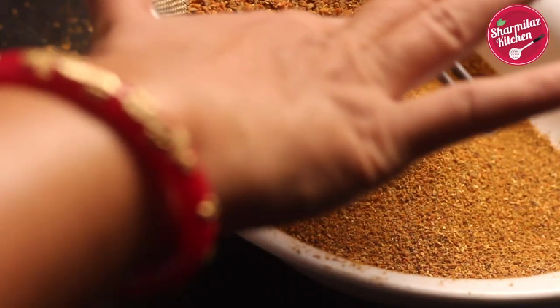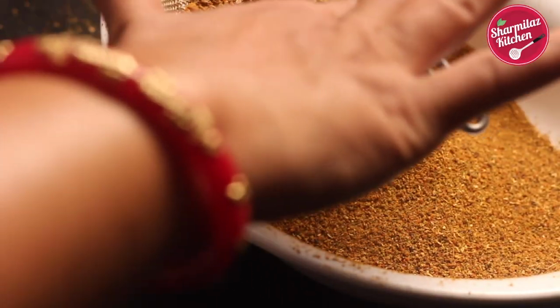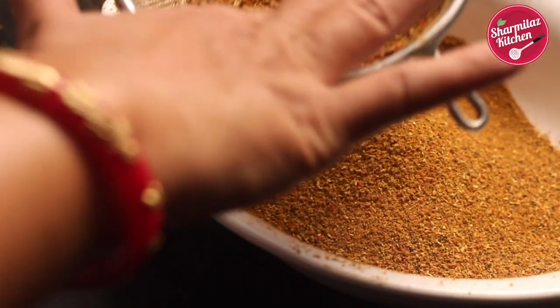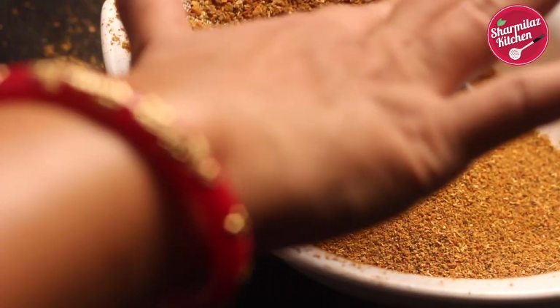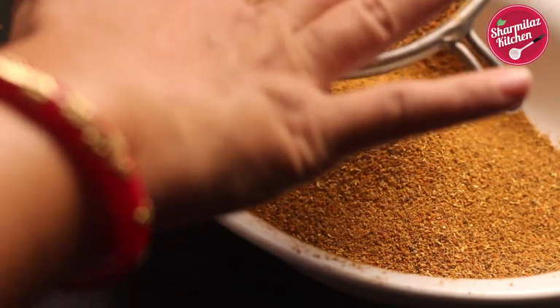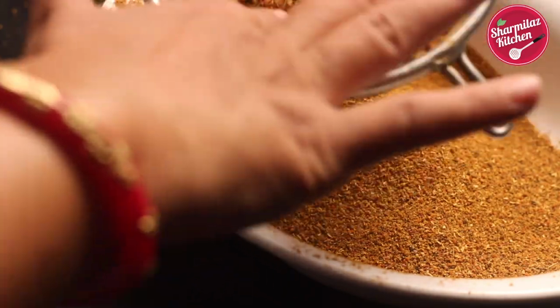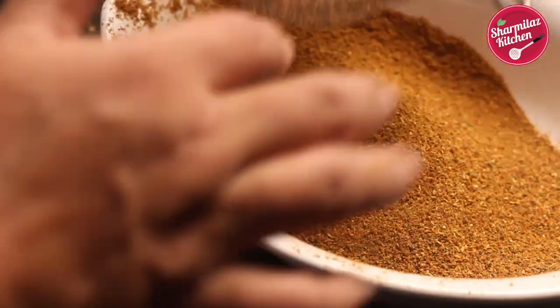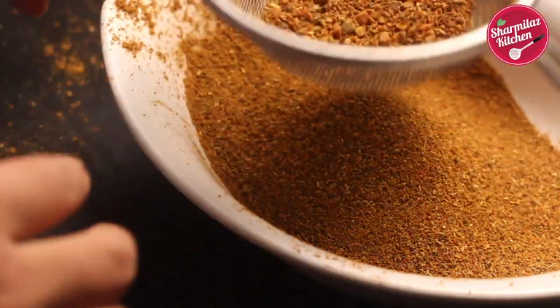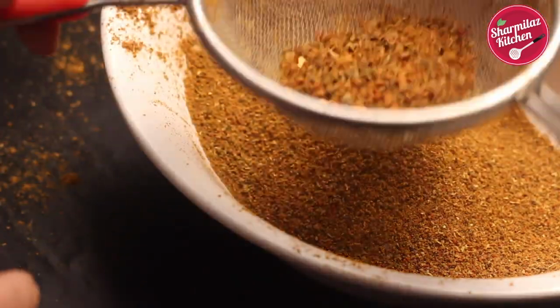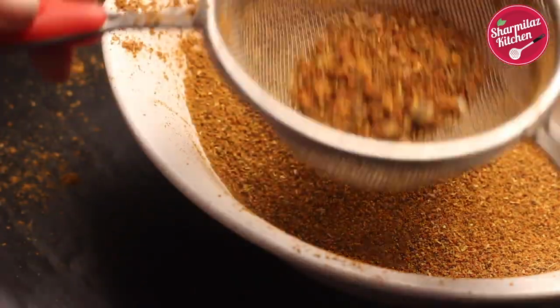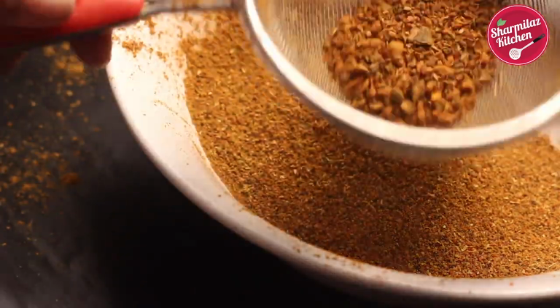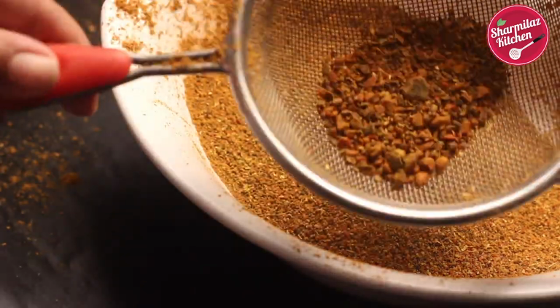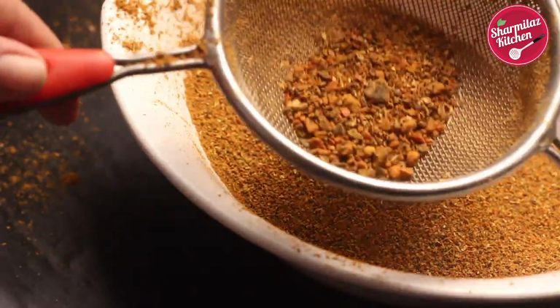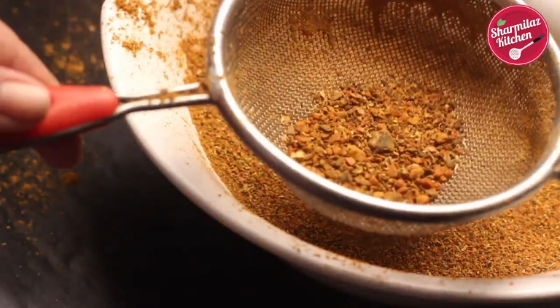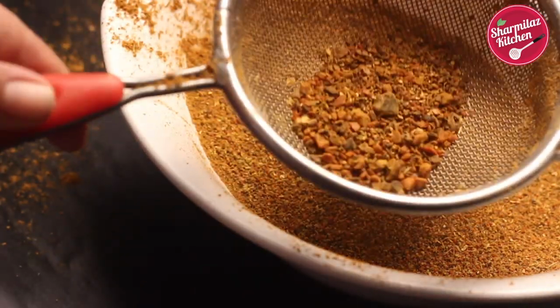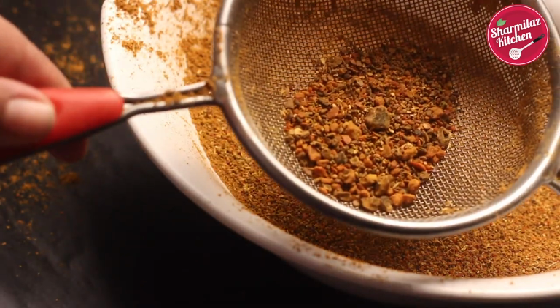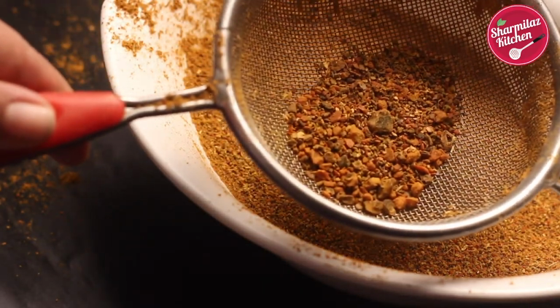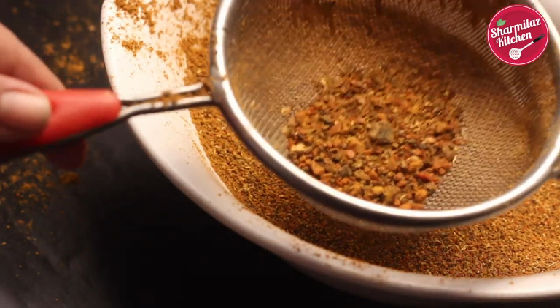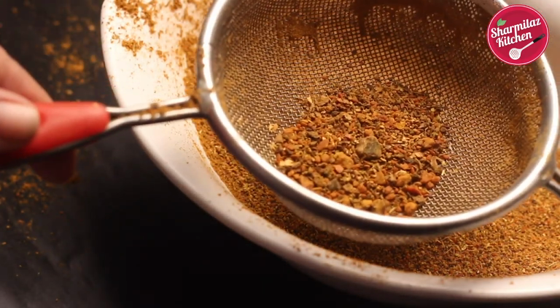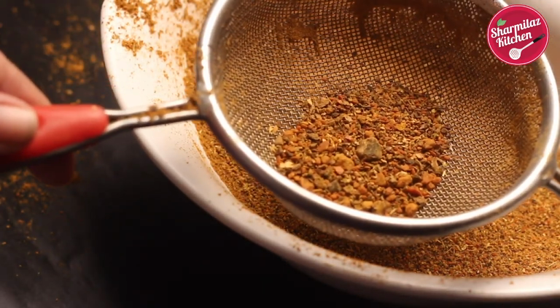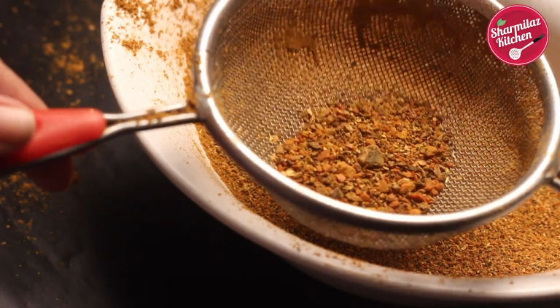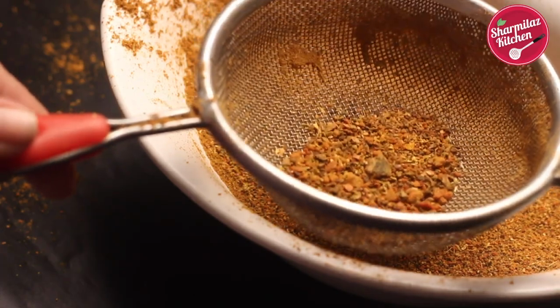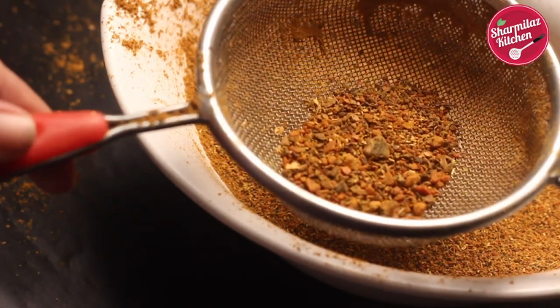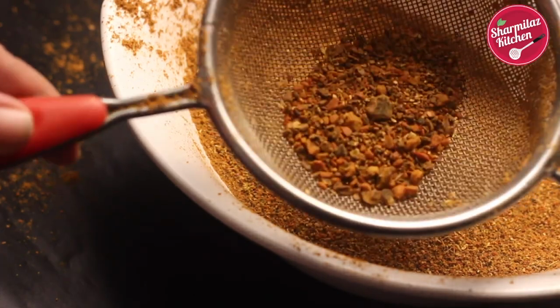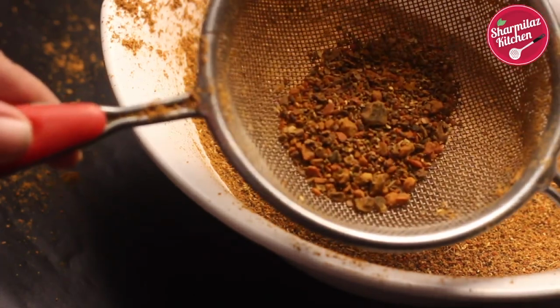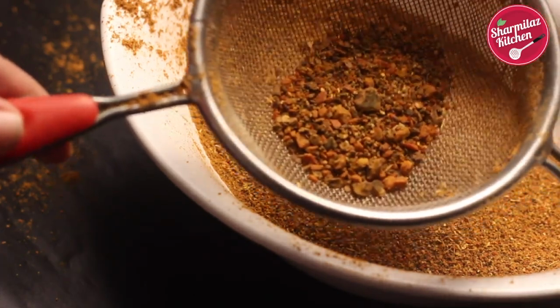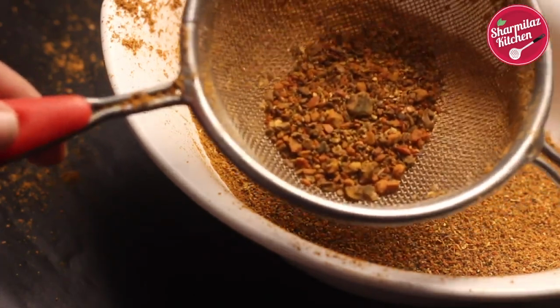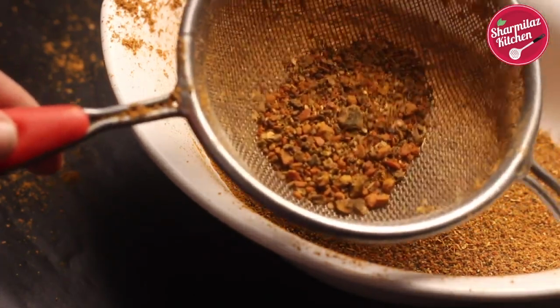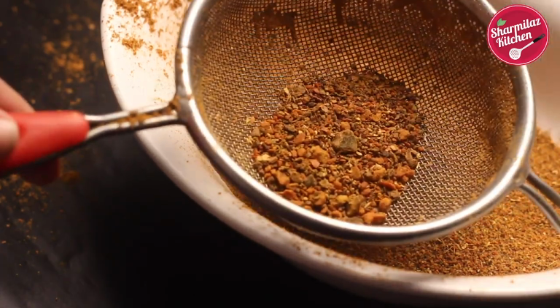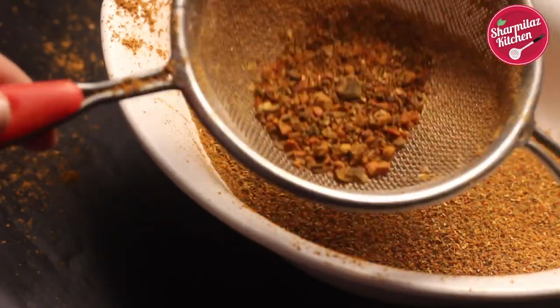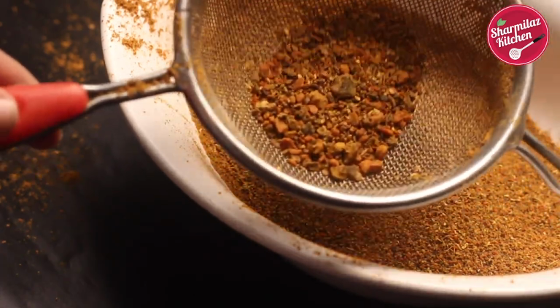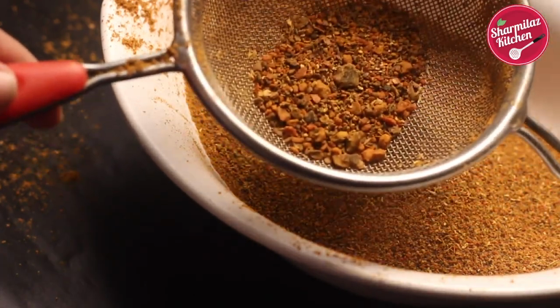See in the sieve — there are some big pieces of the masala. Remove them. You can reuse those chunky pieces in chai or soups.